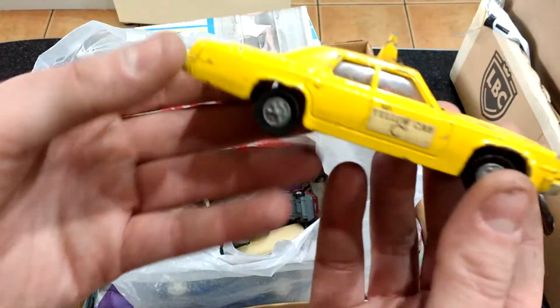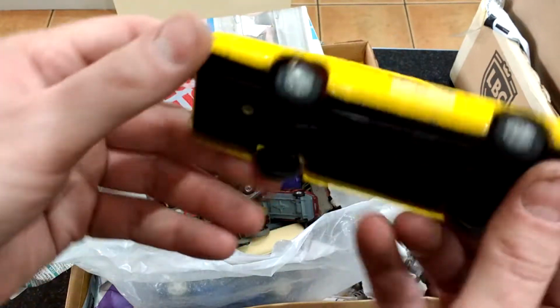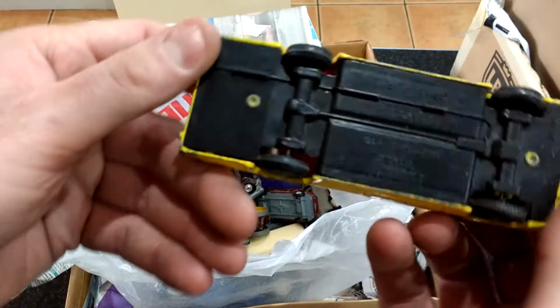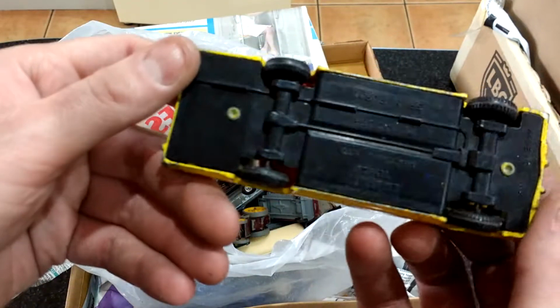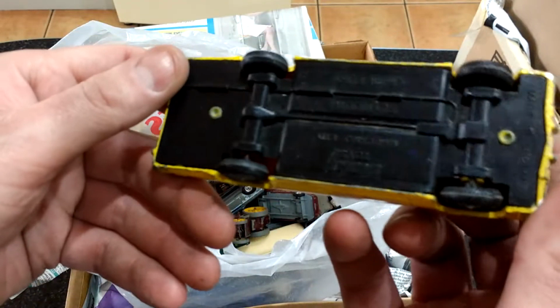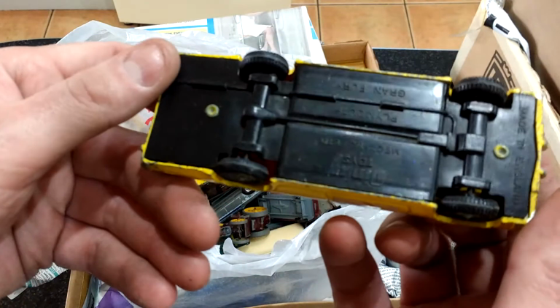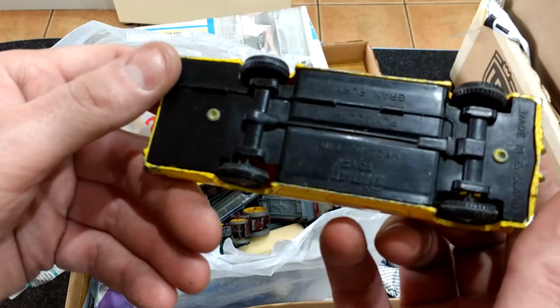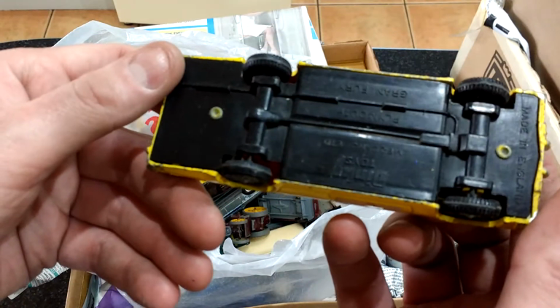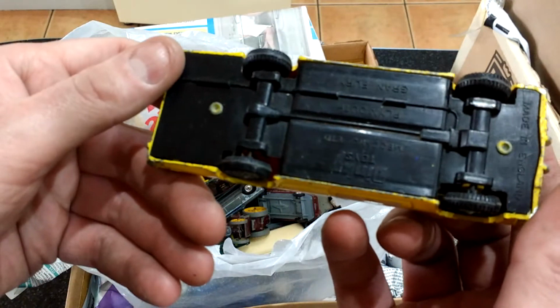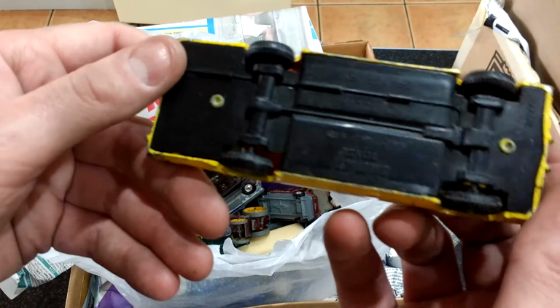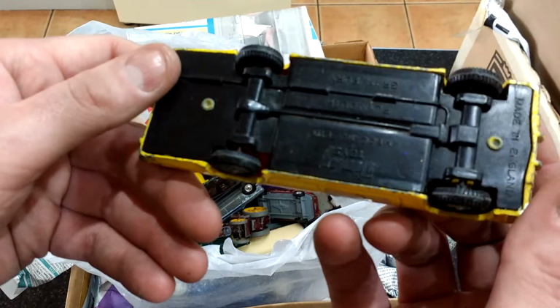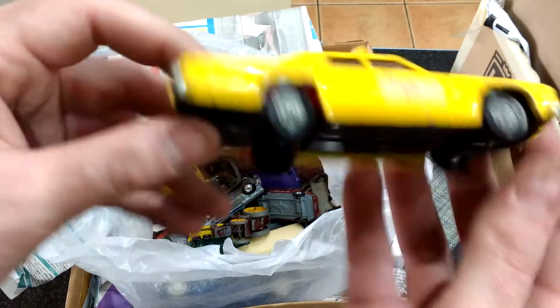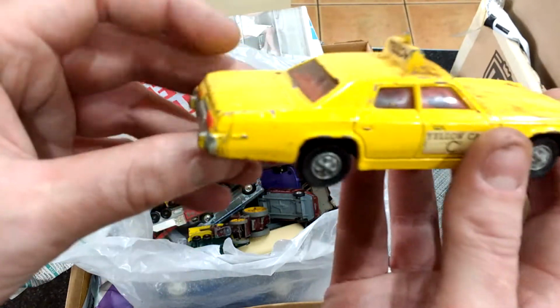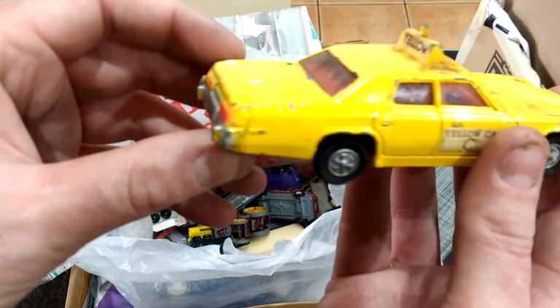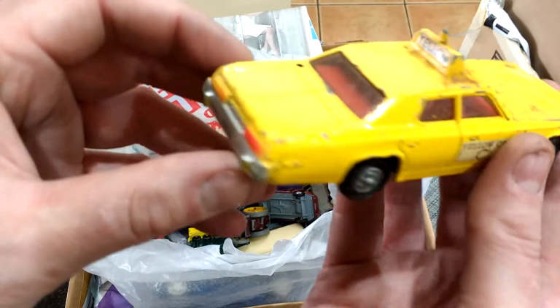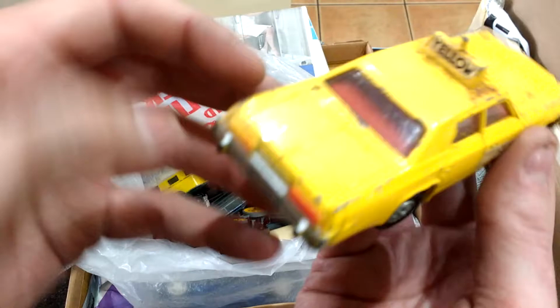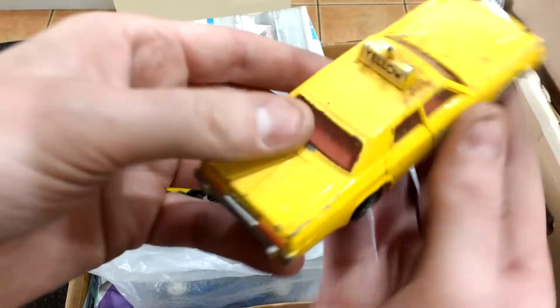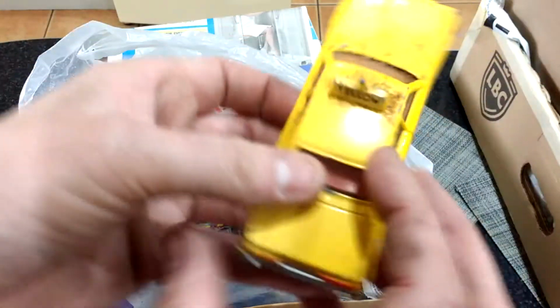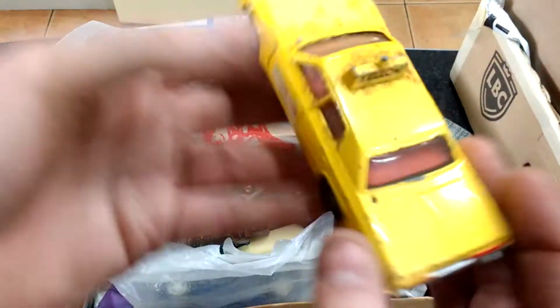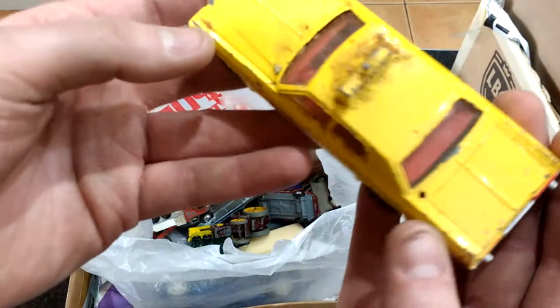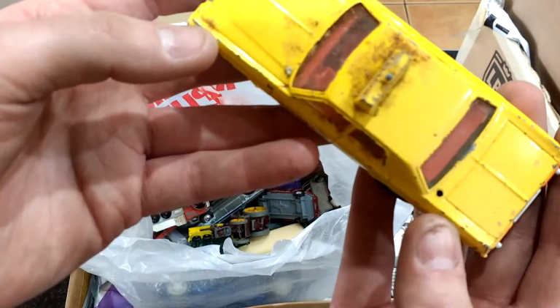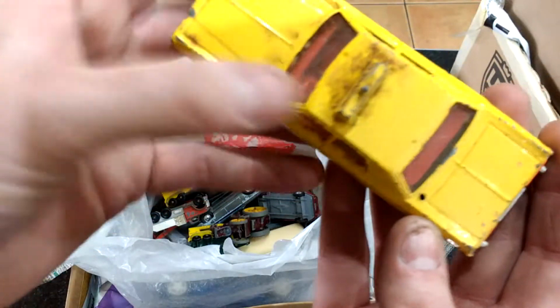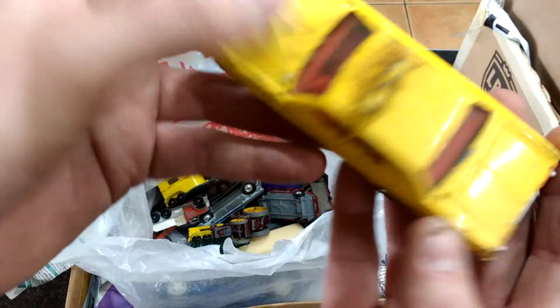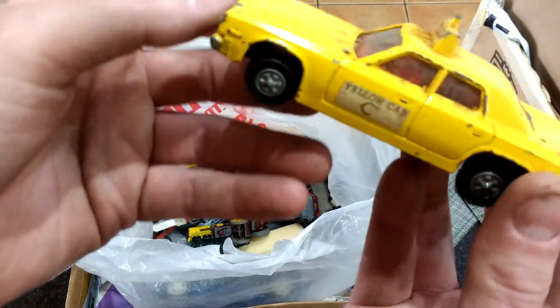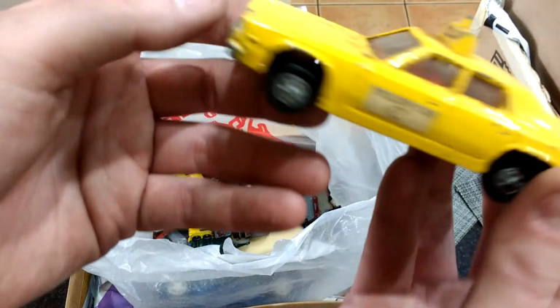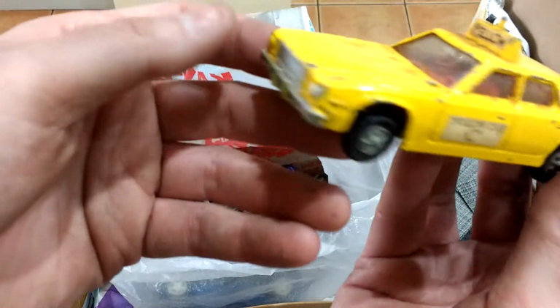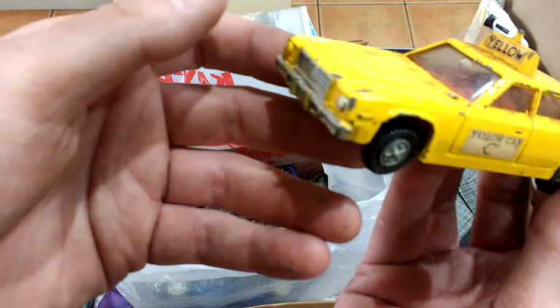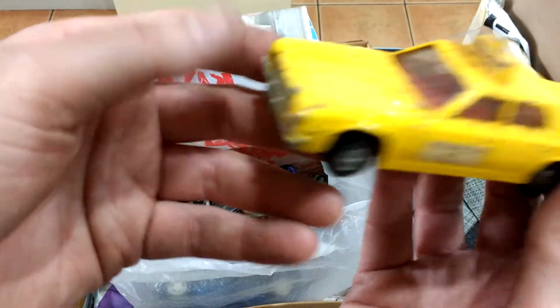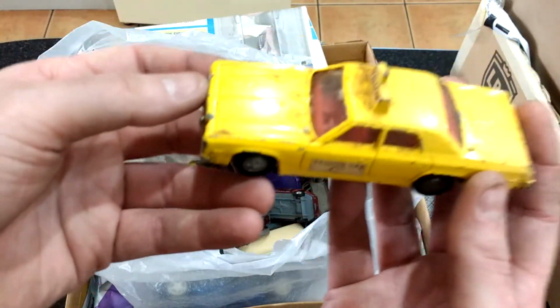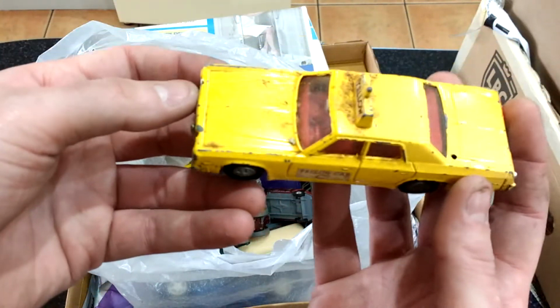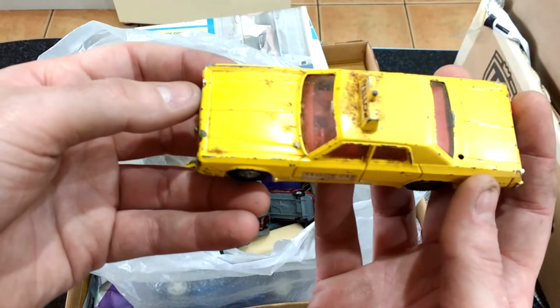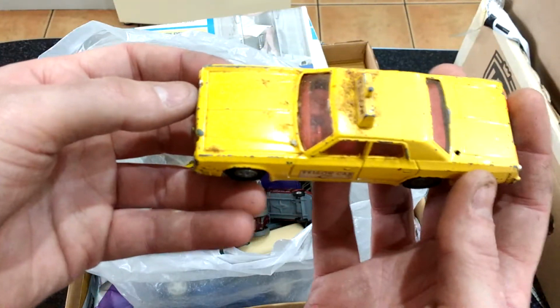Yellow cab Dinky, Plymouth Grand Fury. I think when I clean all that off it, it won't look a bad model, that.